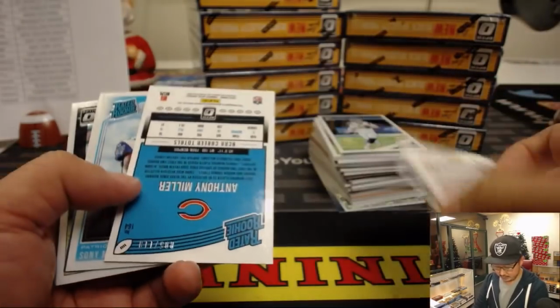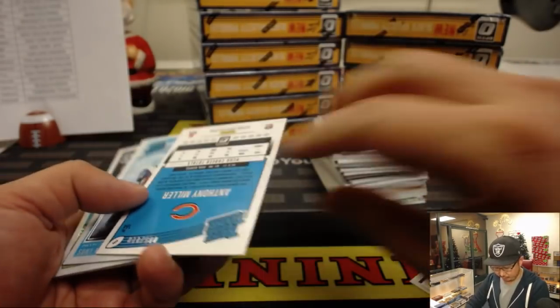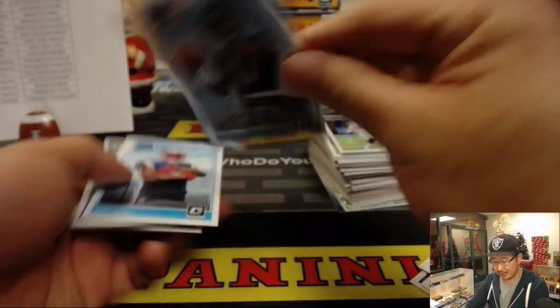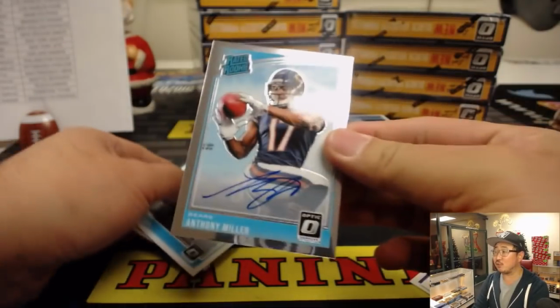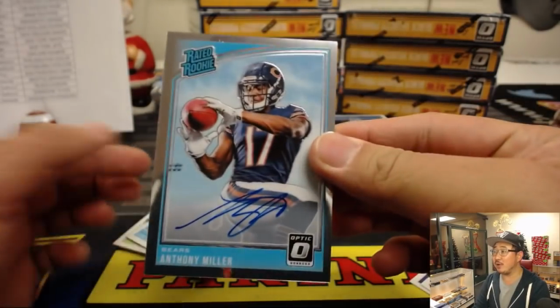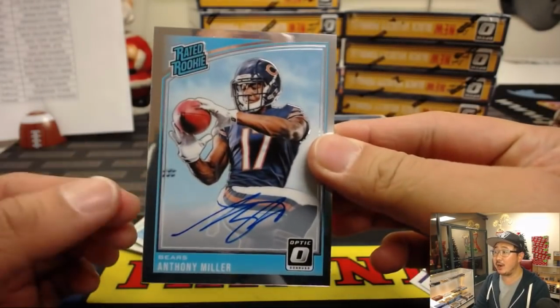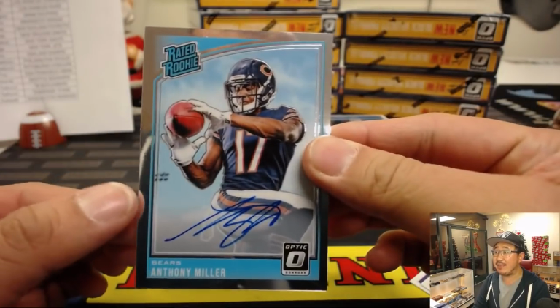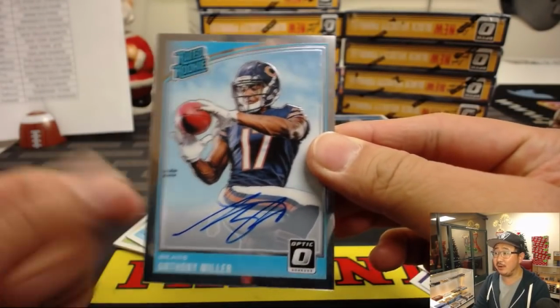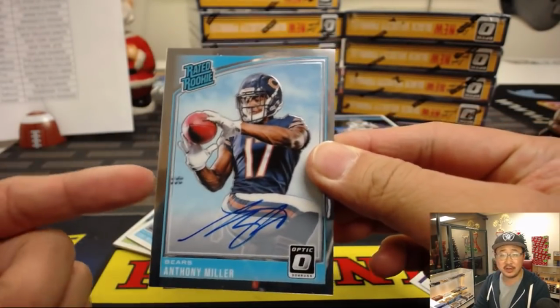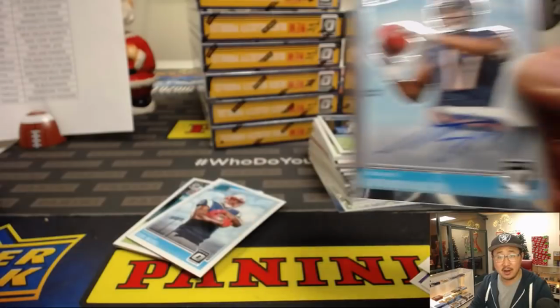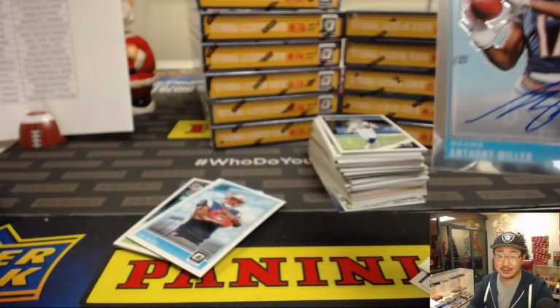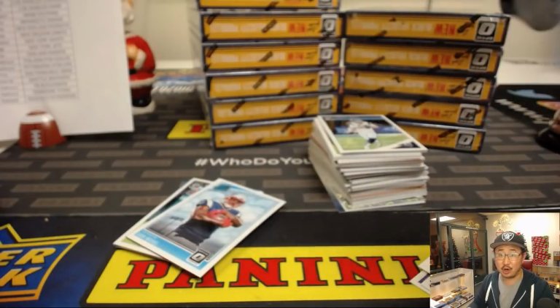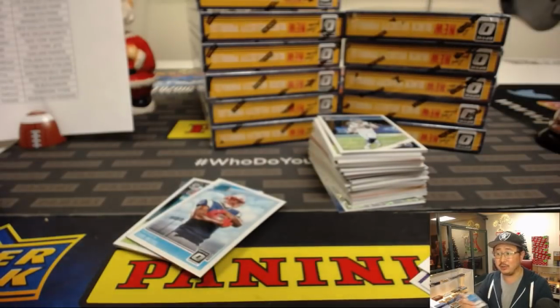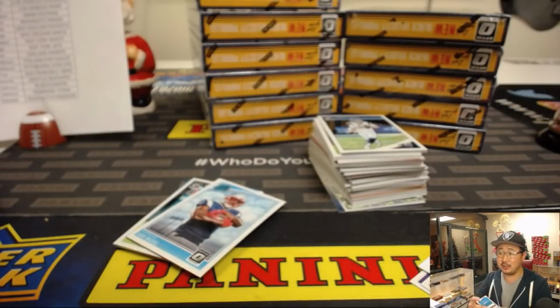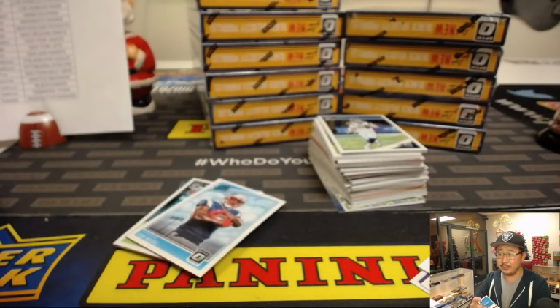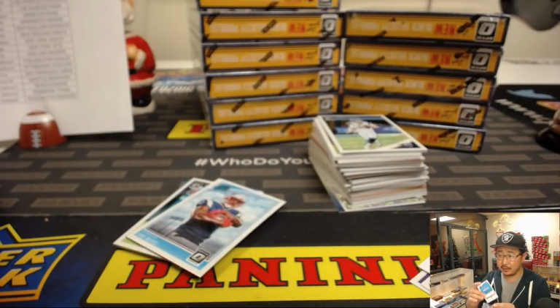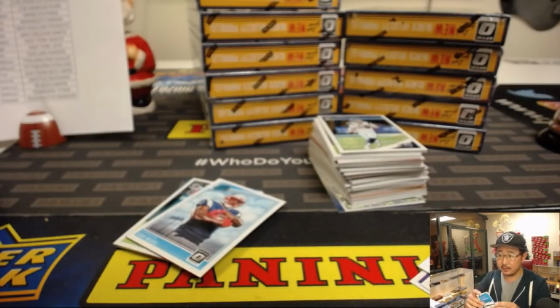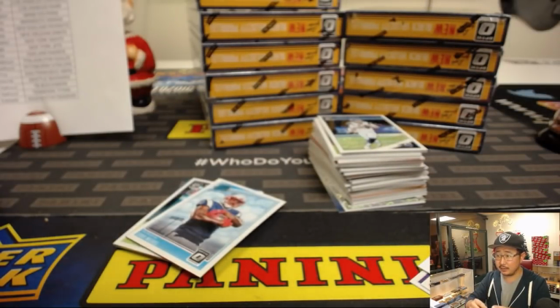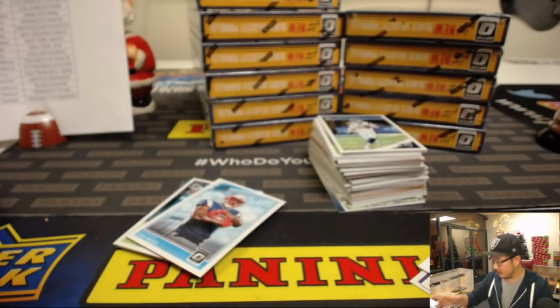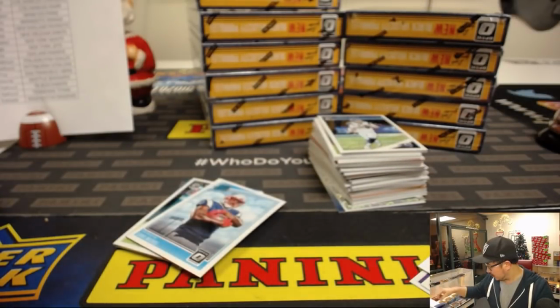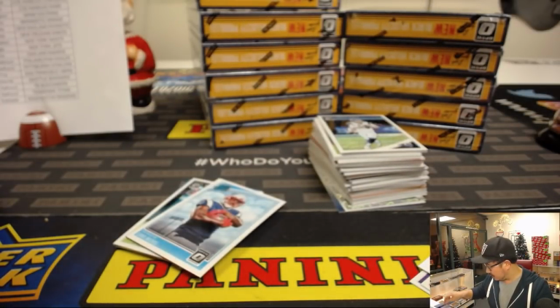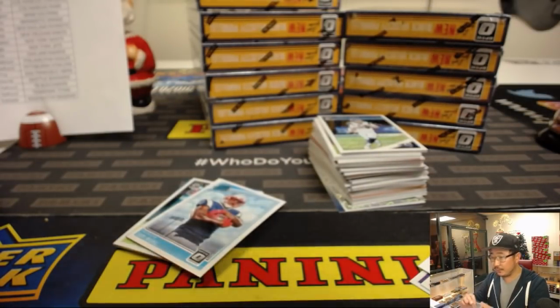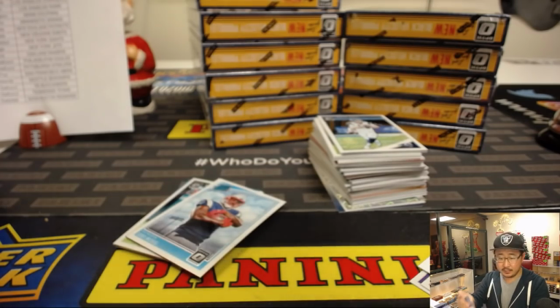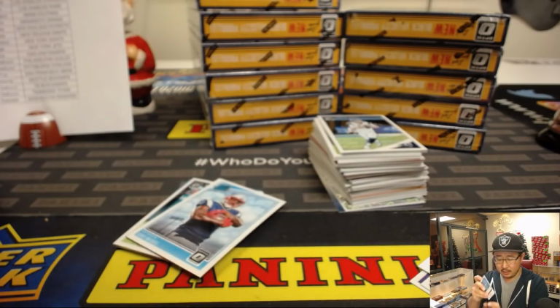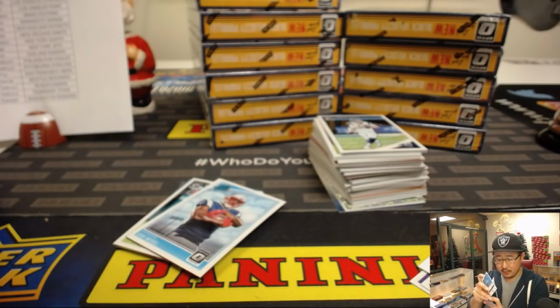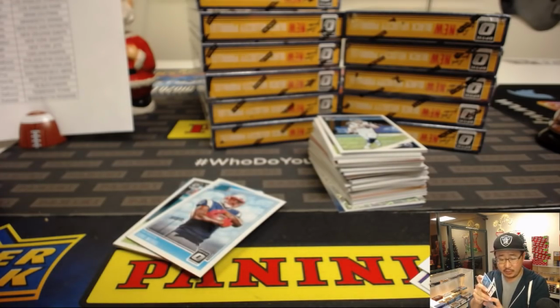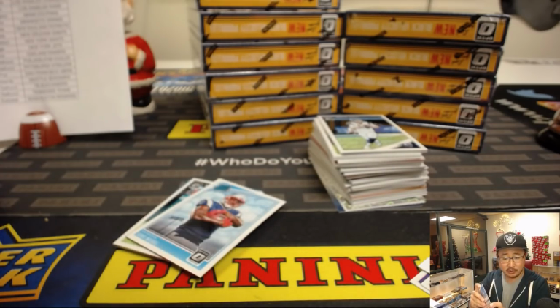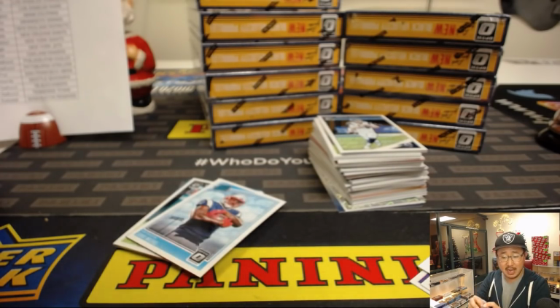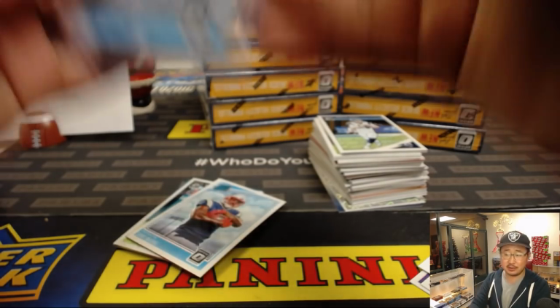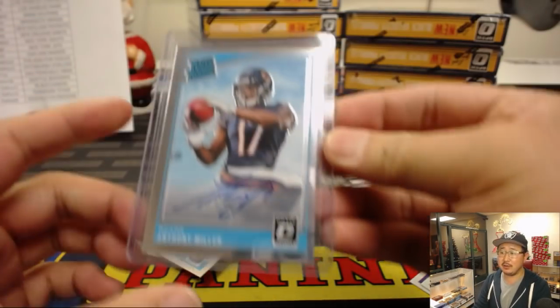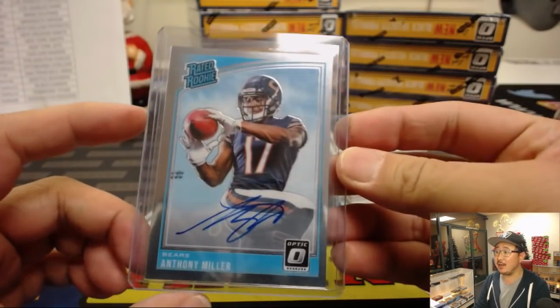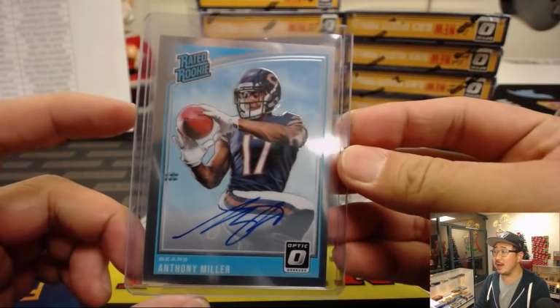Vet base doesn't ship, but all these inserts like this definitely will ship. Numbered cards will be sleeved and top-loaded before they get sent out. Our first autograph is a rated rookie auto — Anthony Miller. Most of the autographs are on-card as well, which is a good thing. That'll go to the Bears, Matthew Kaye with that one.